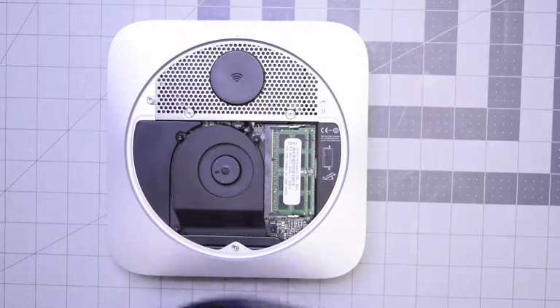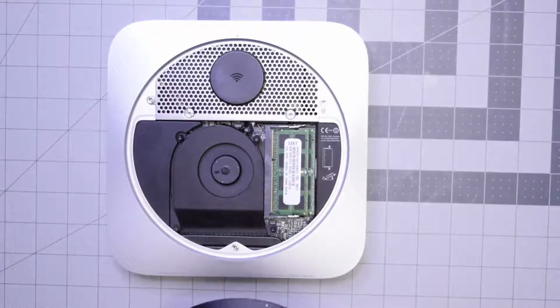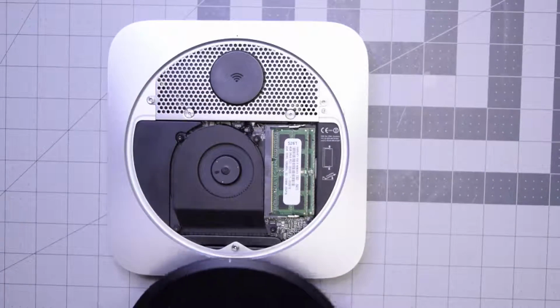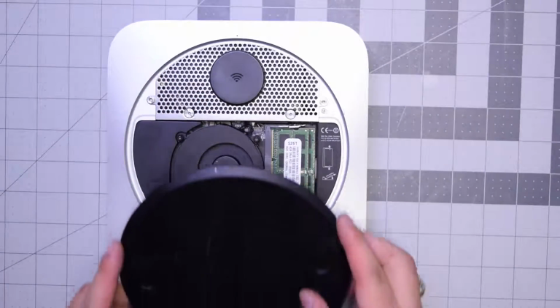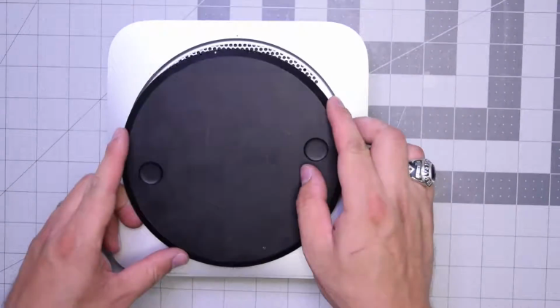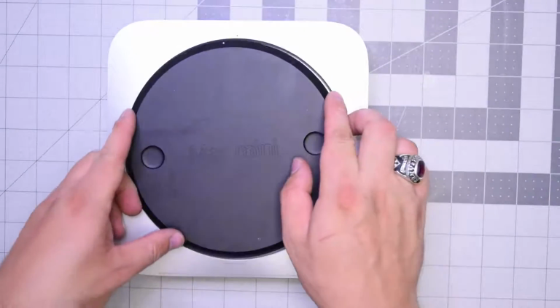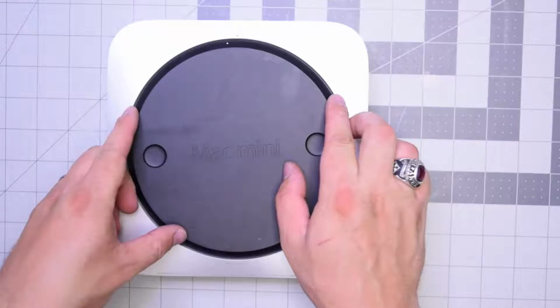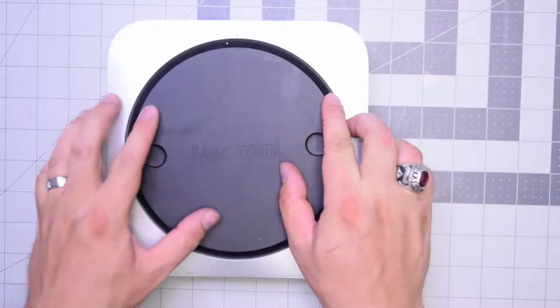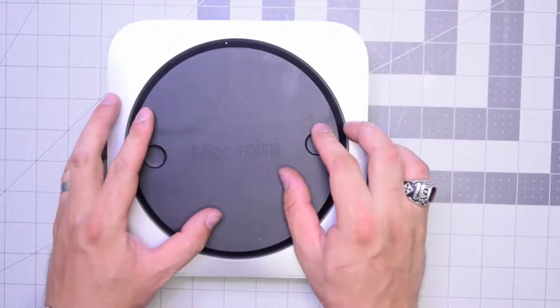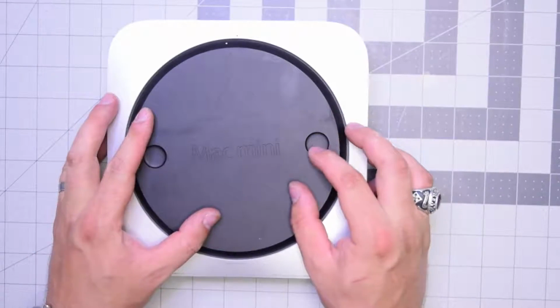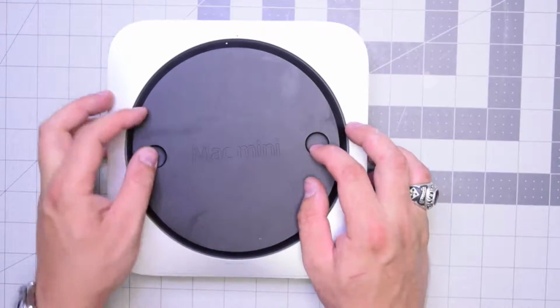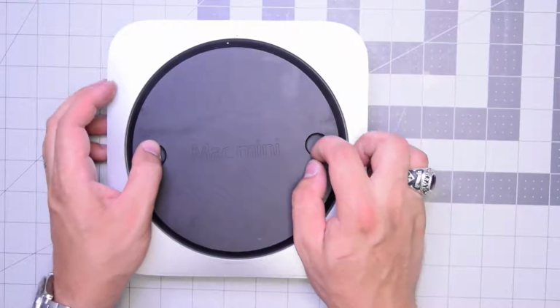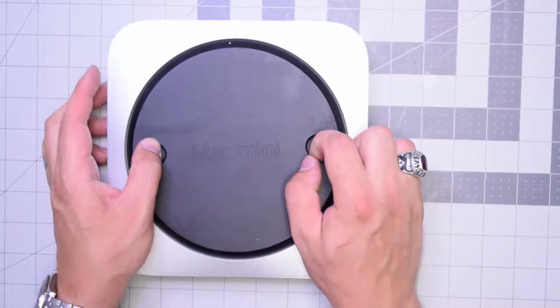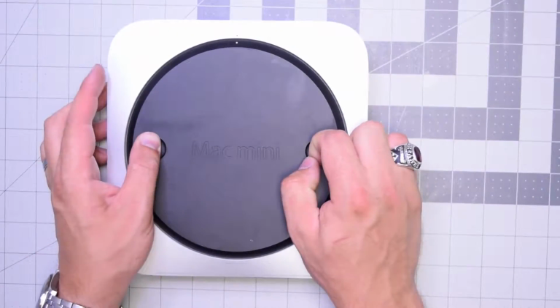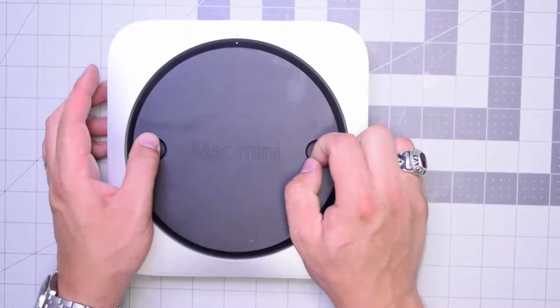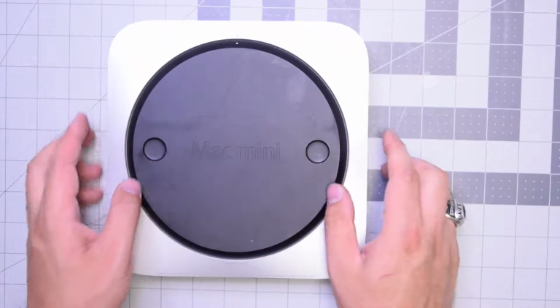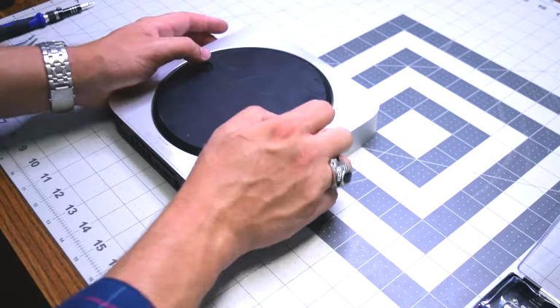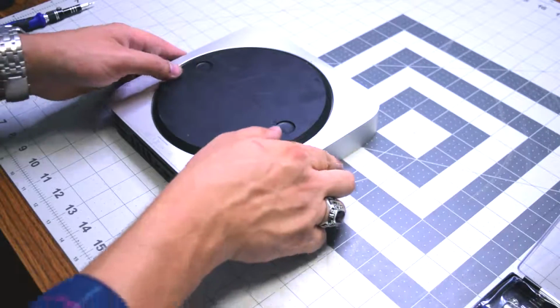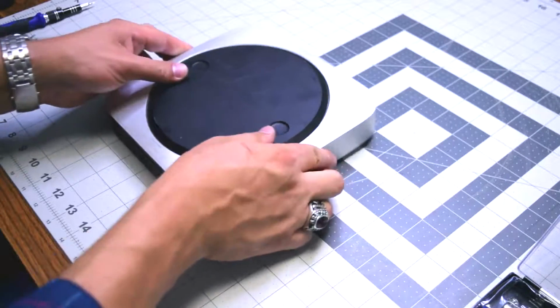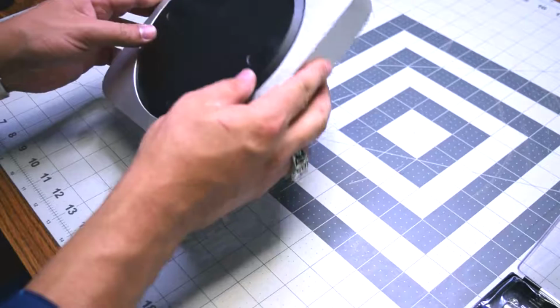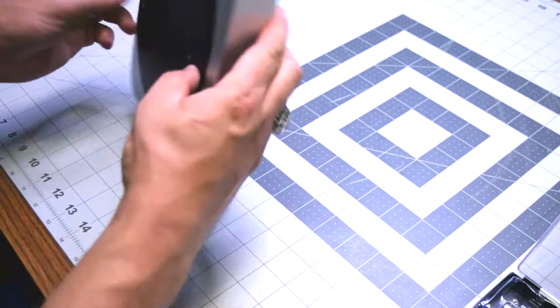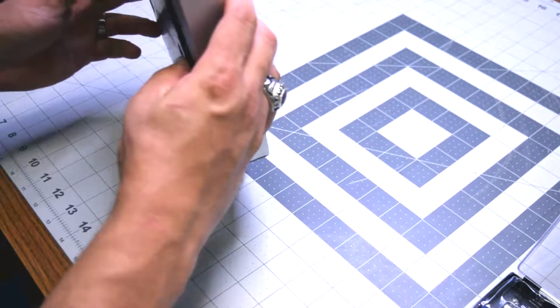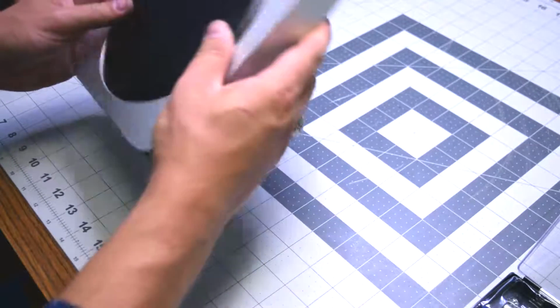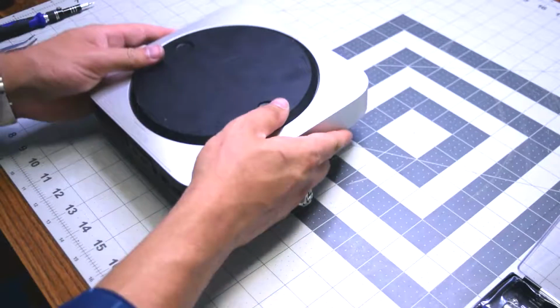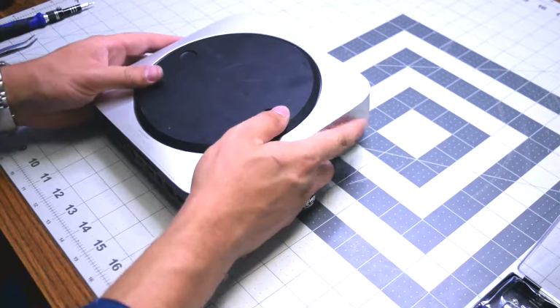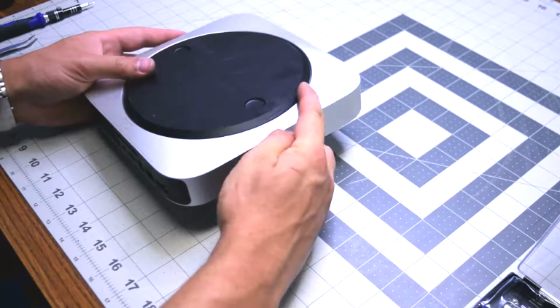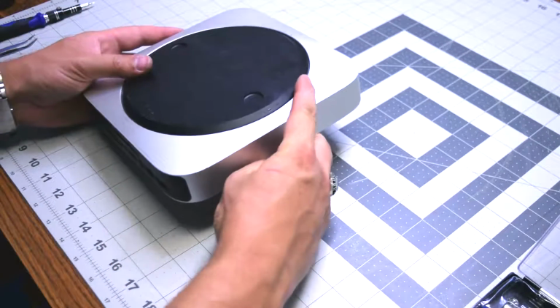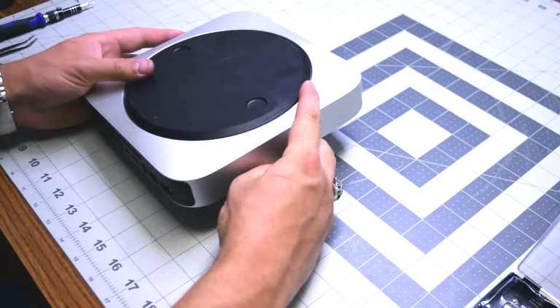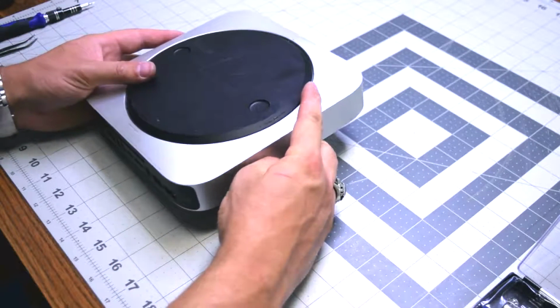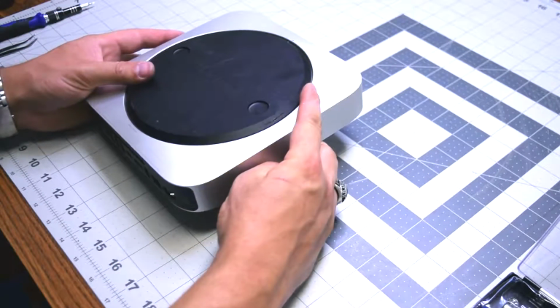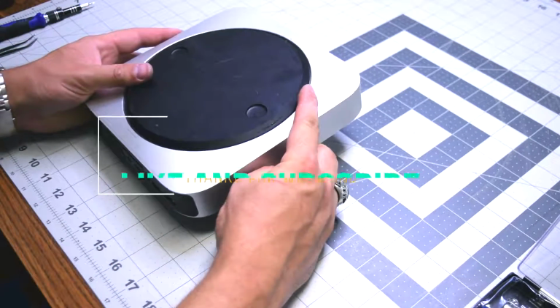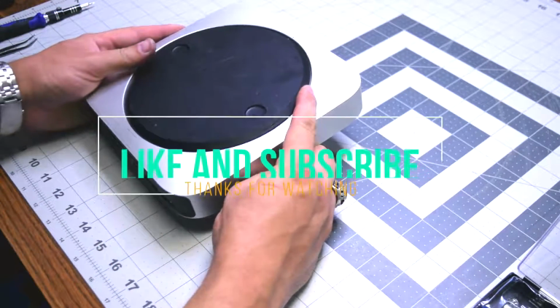We can now put the top cover on at an angle first, then twist it into its locking position. And that's it — we're all done. Thank you very much for watching.